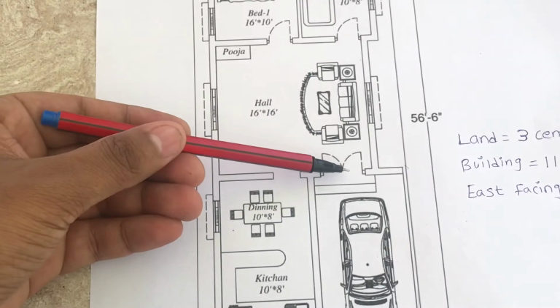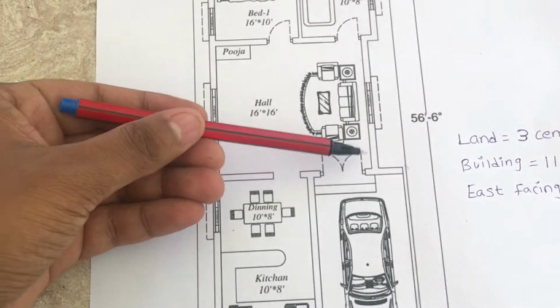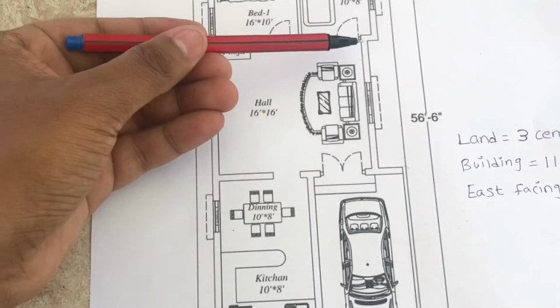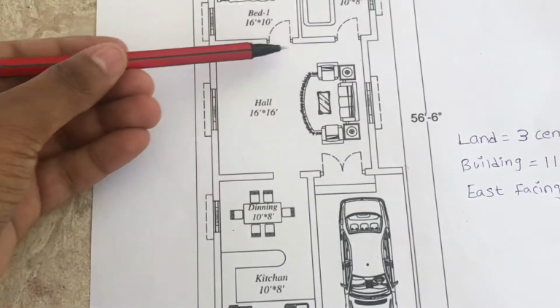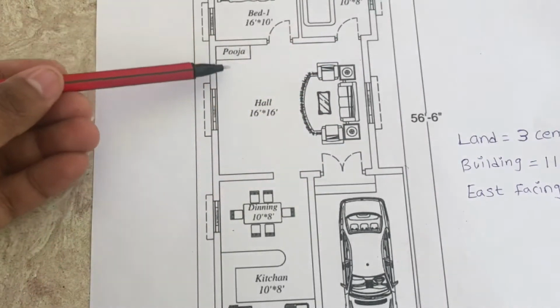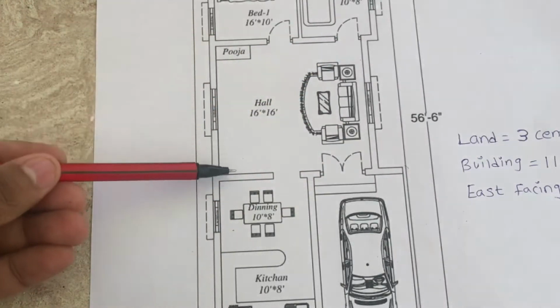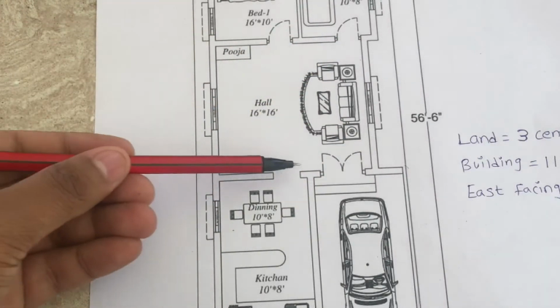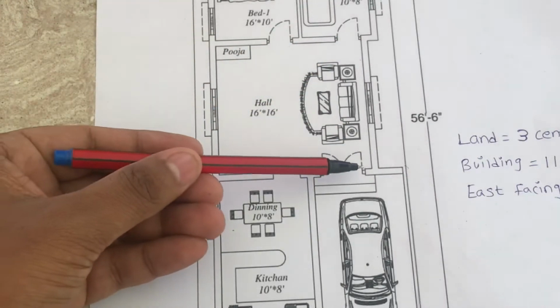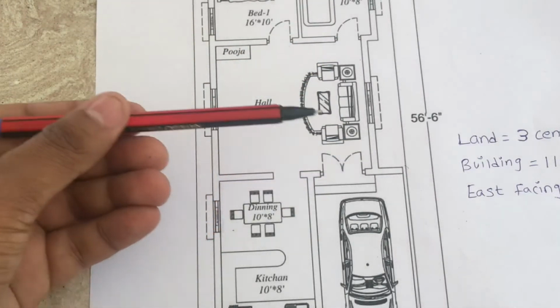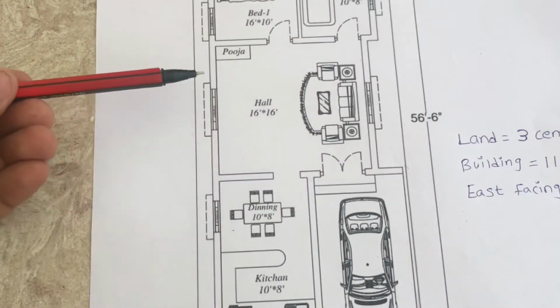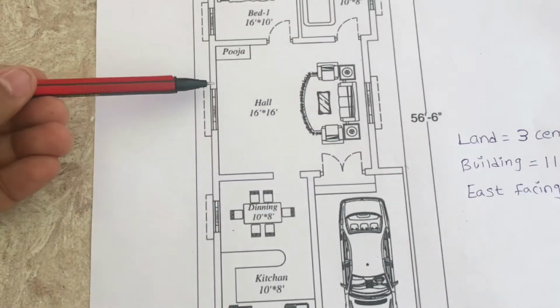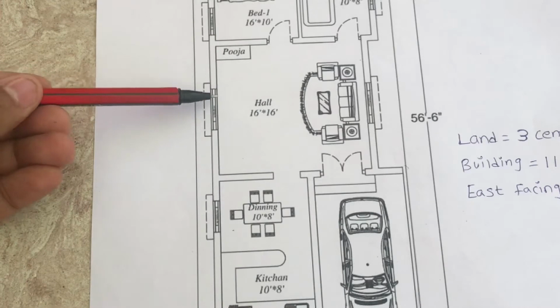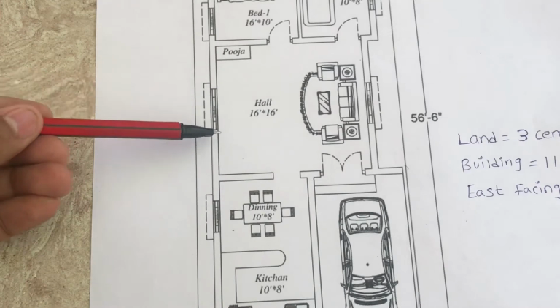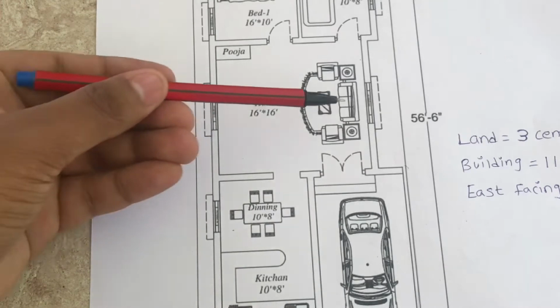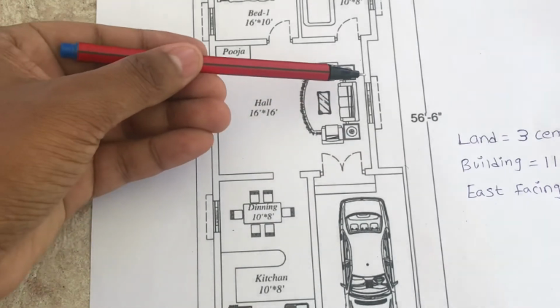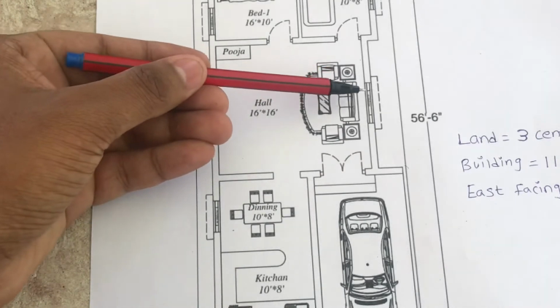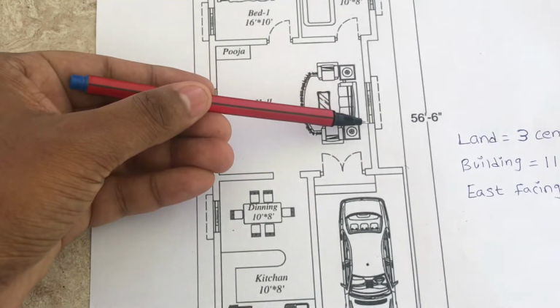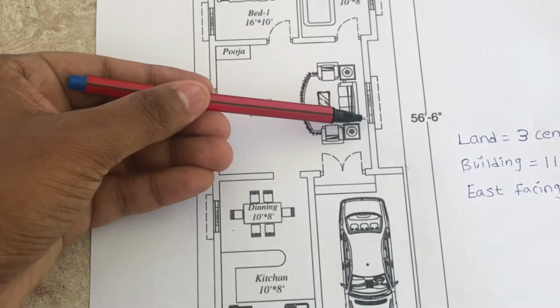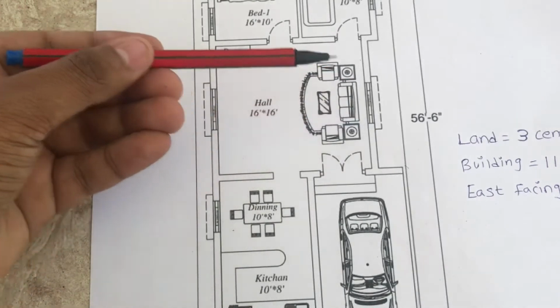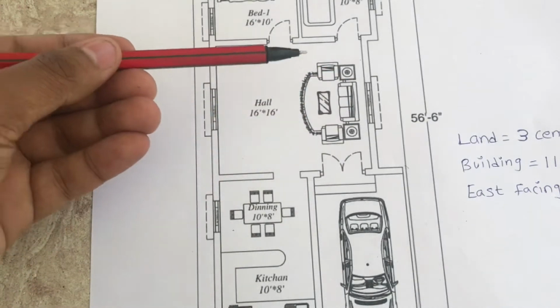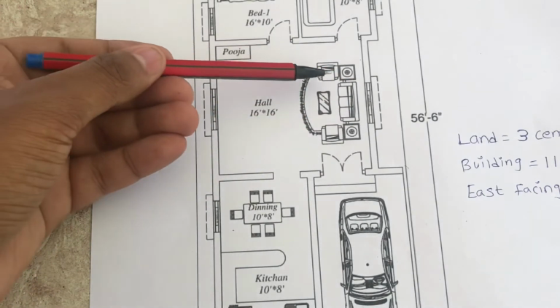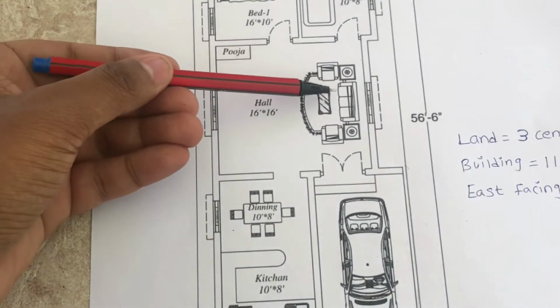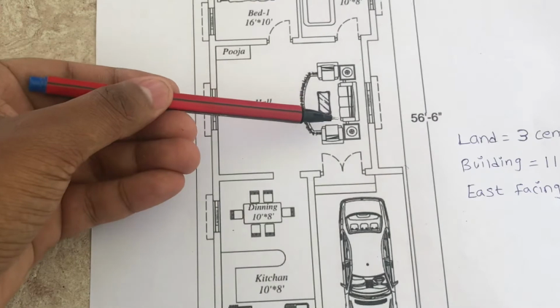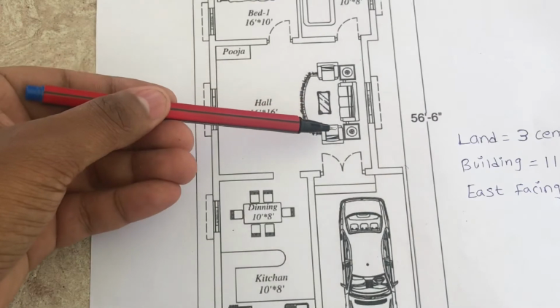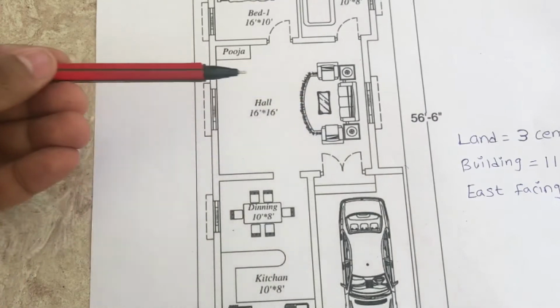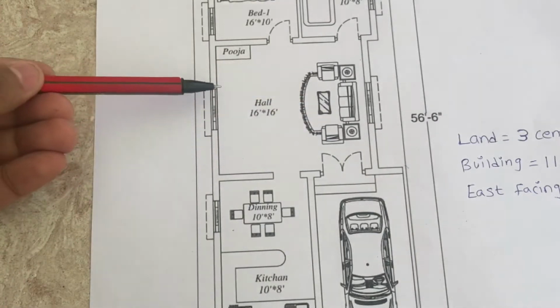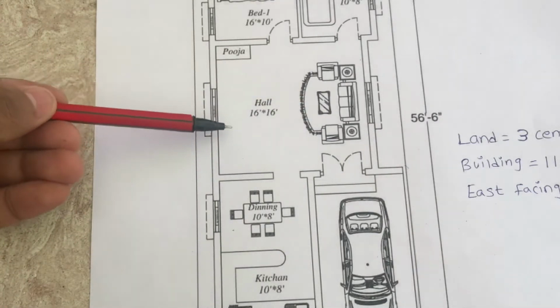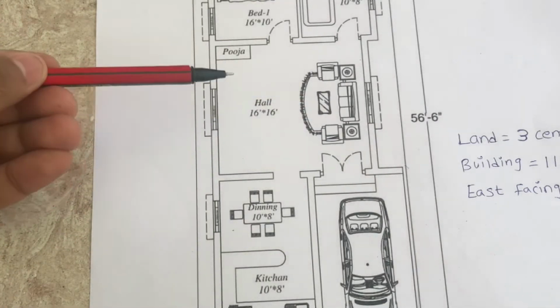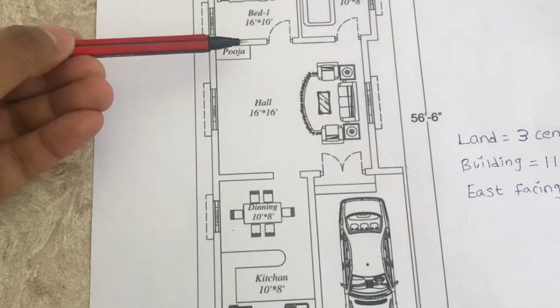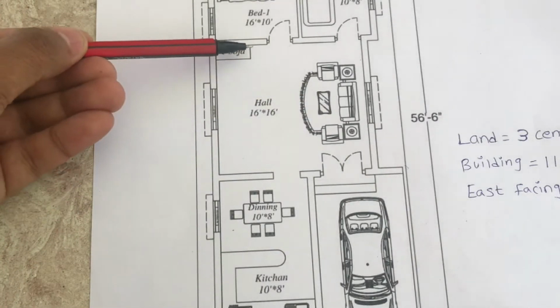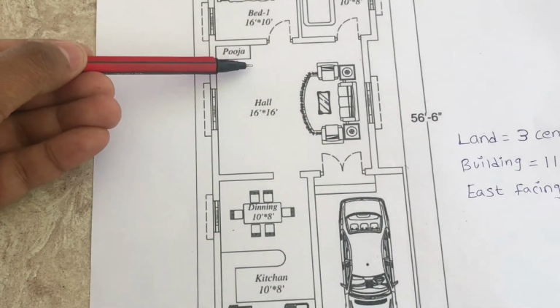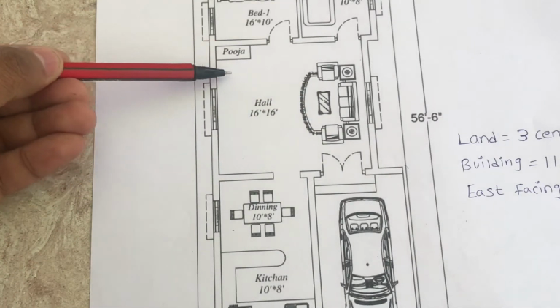Hall size is 16 by 16. Two windows are given in the hall. This is the sofa set and this is a wooden puja cabinet.